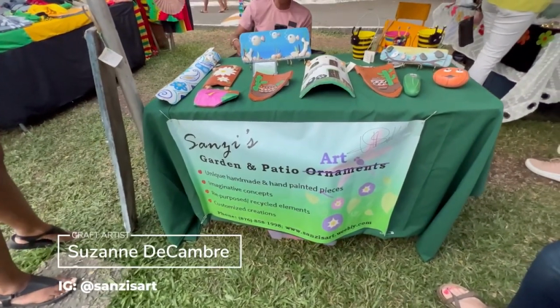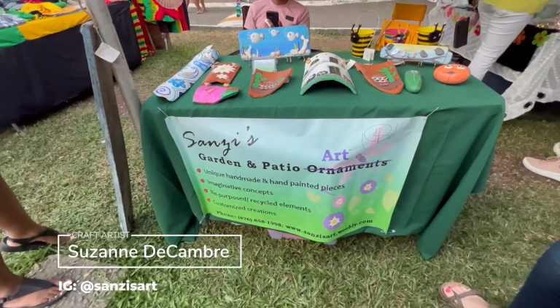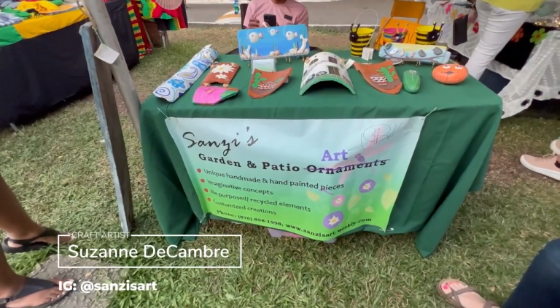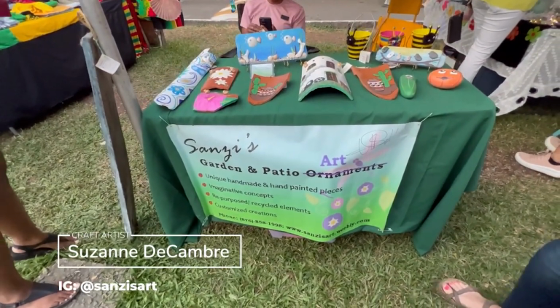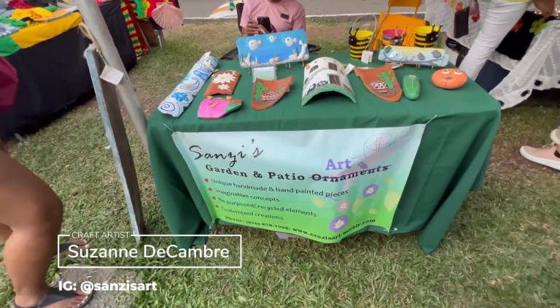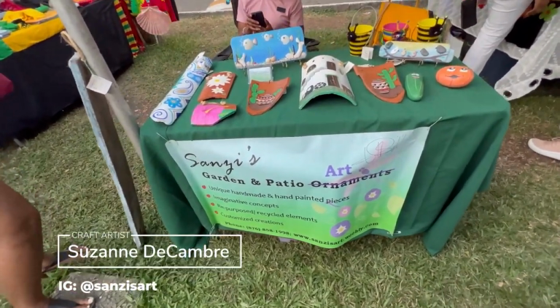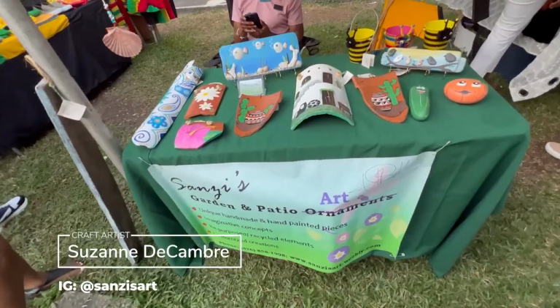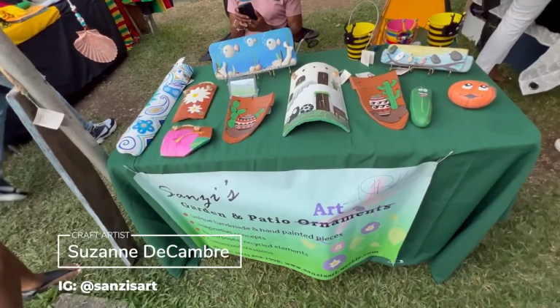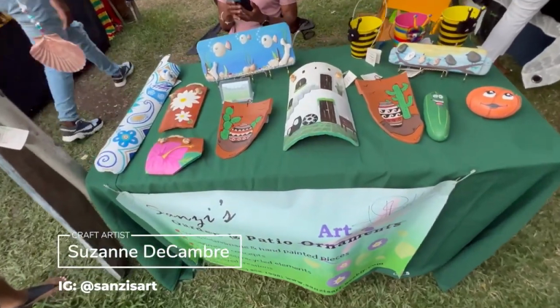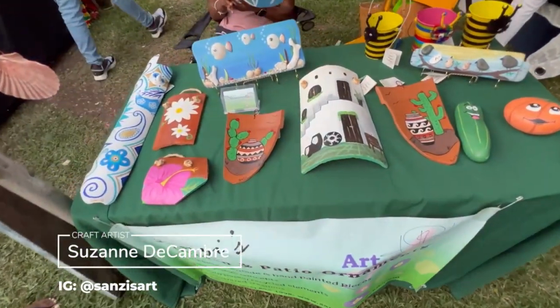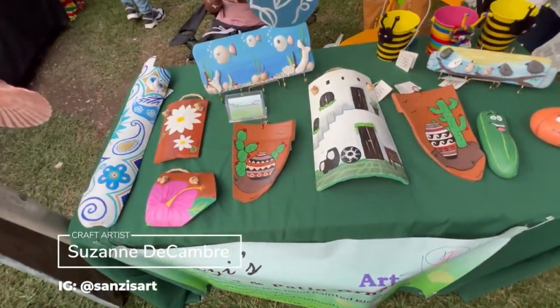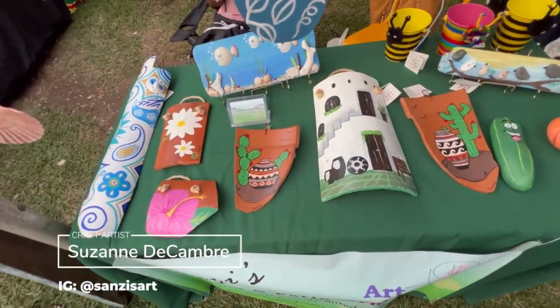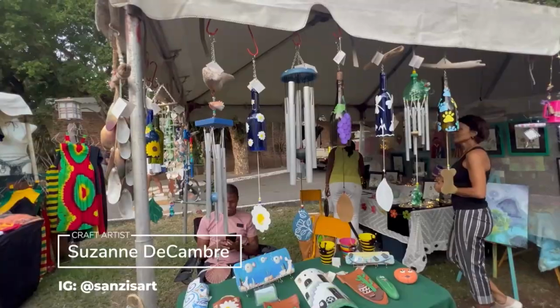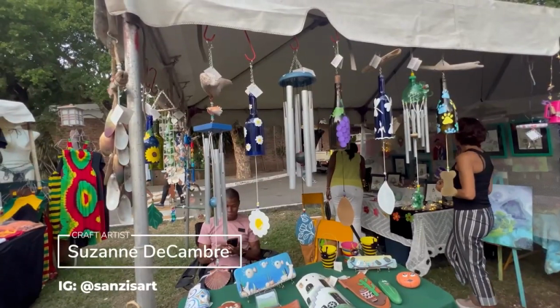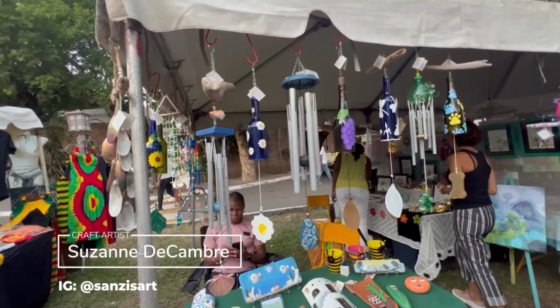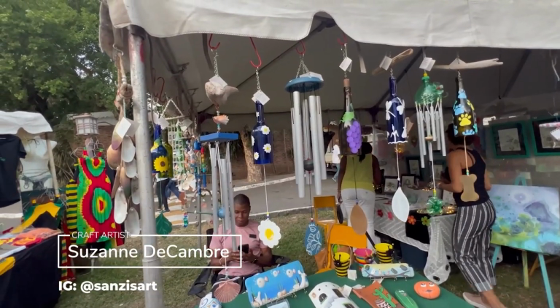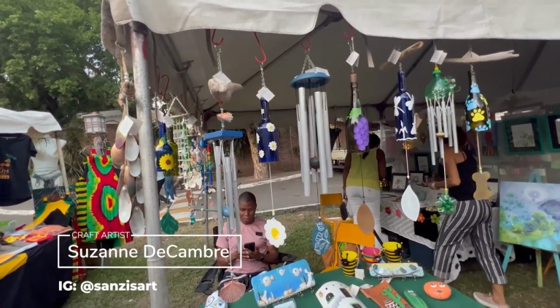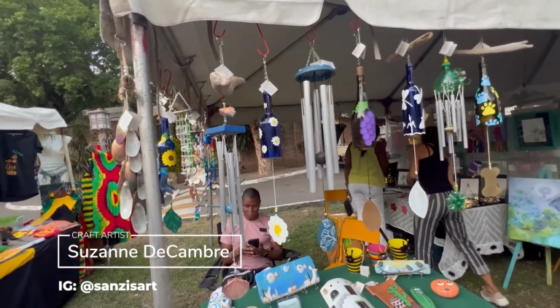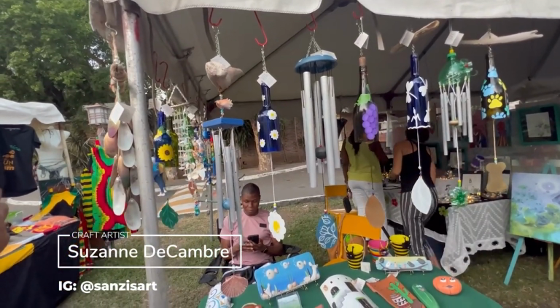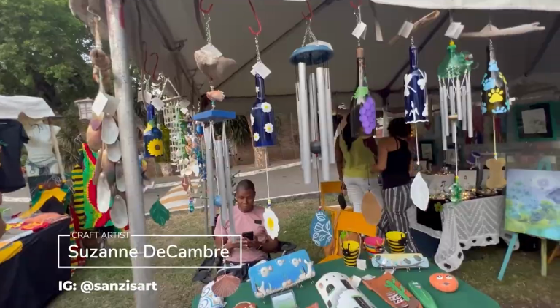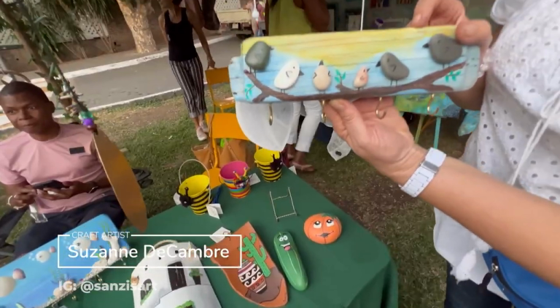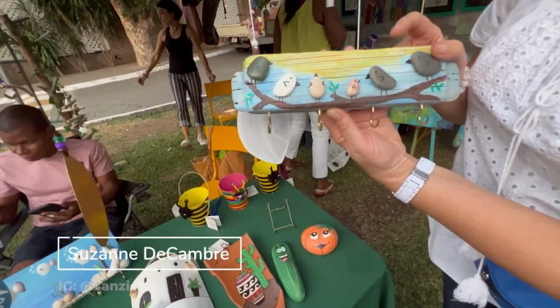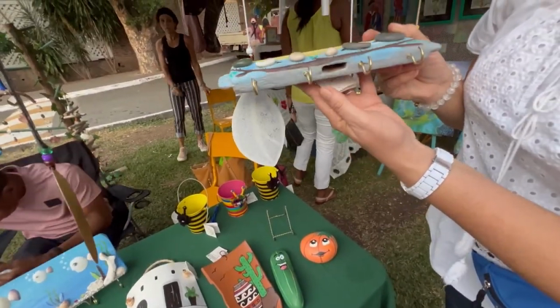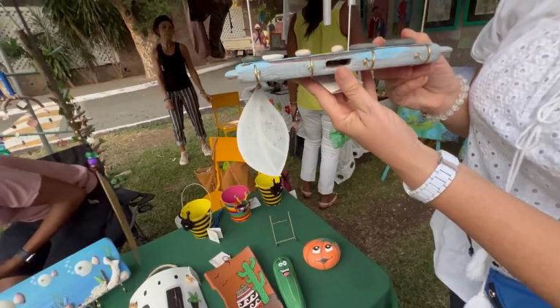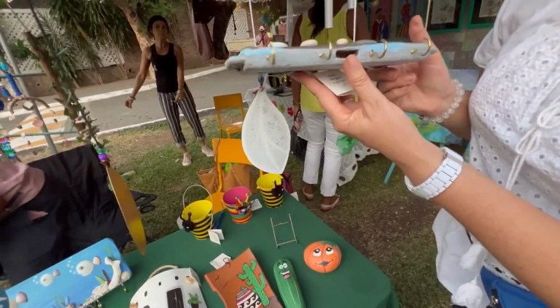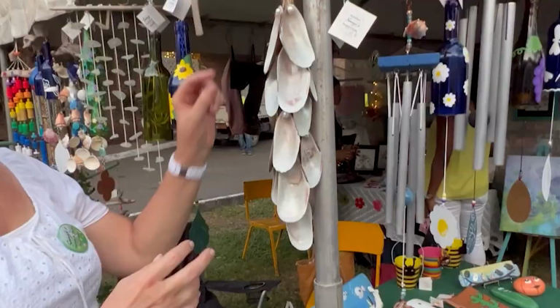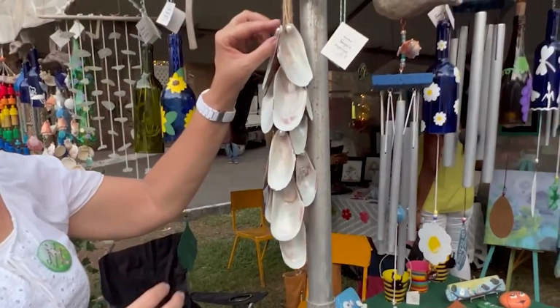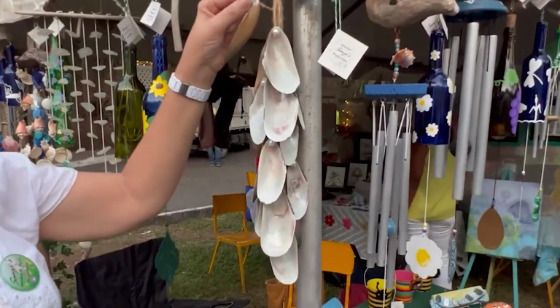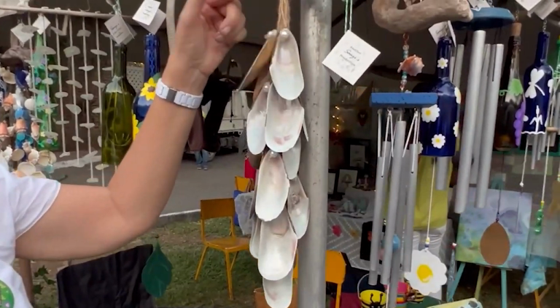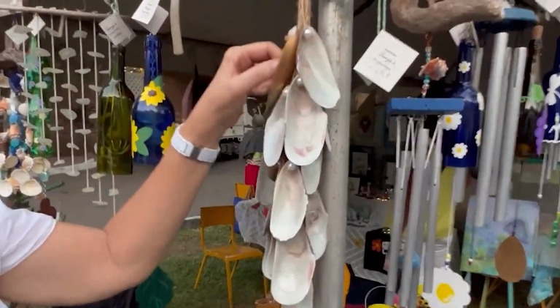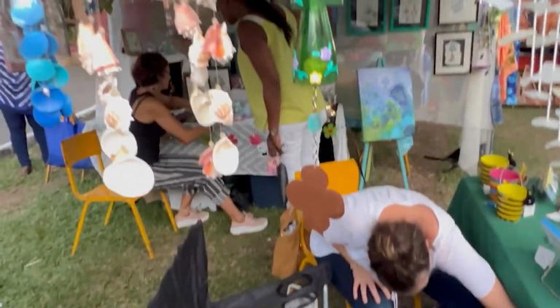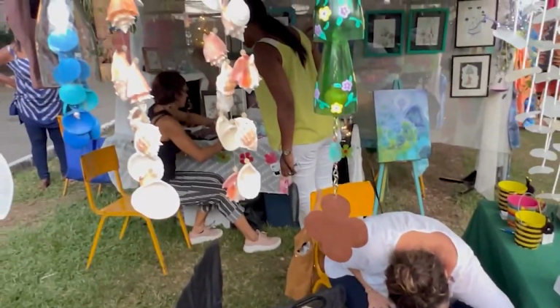This is my cousin Suzanne Dicambre, behind Sansa's Art. She has some really nice garden pieces that she puts together from recycled materials.